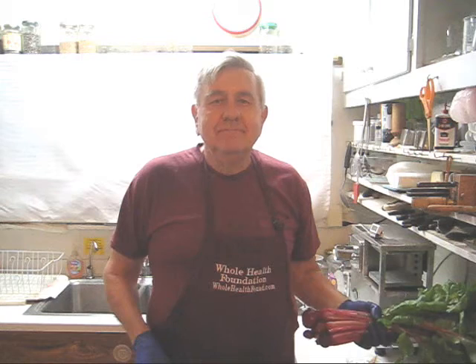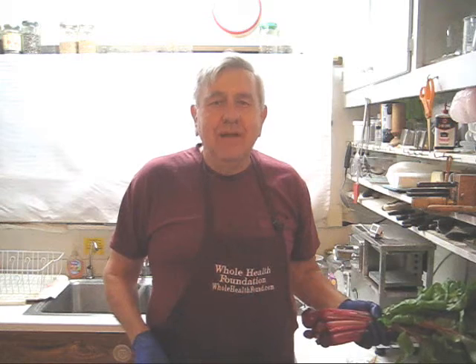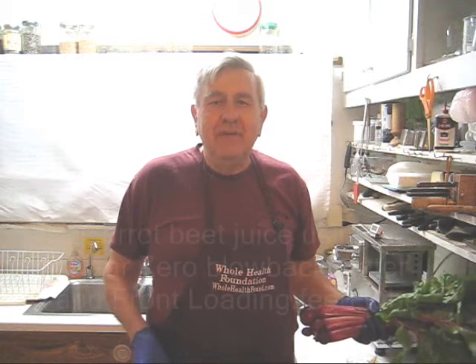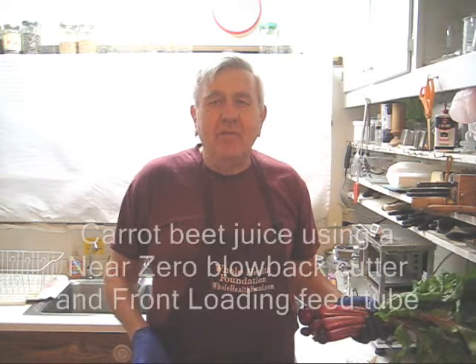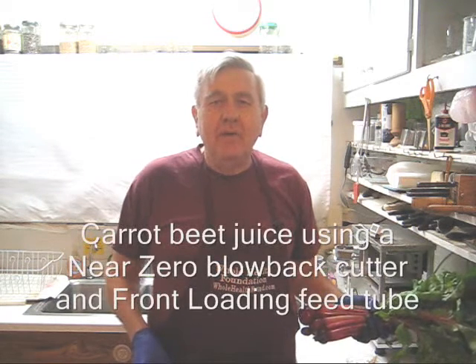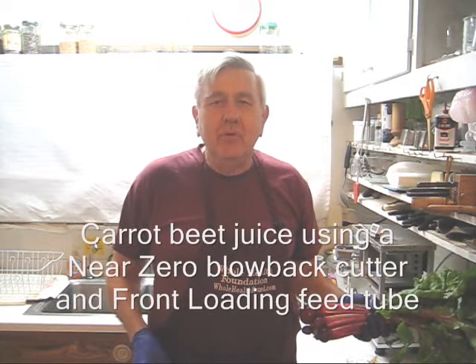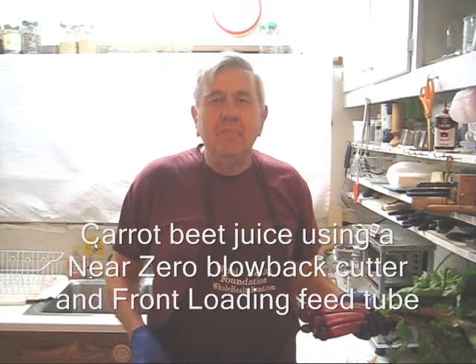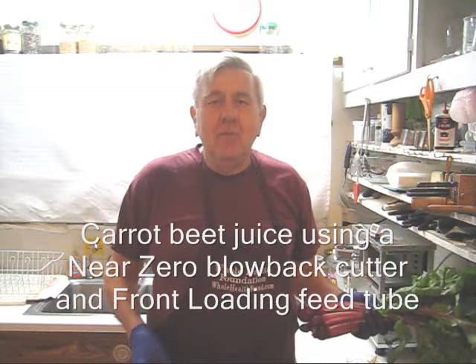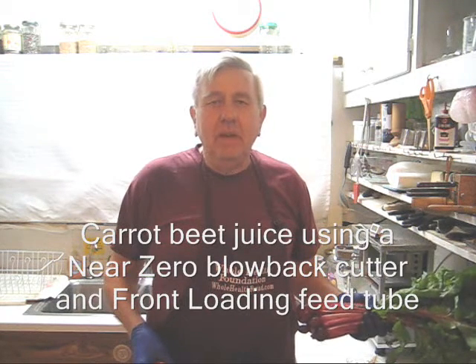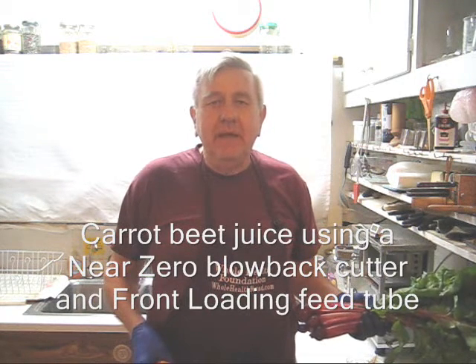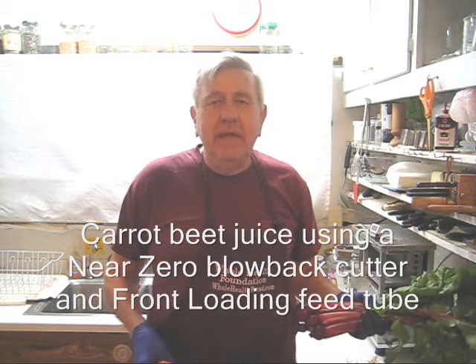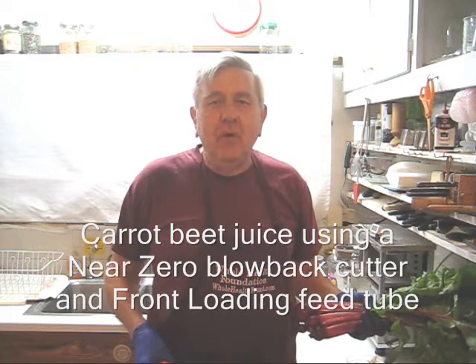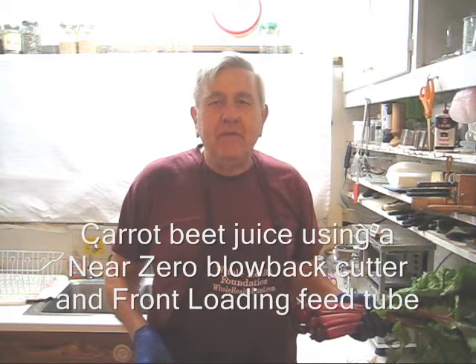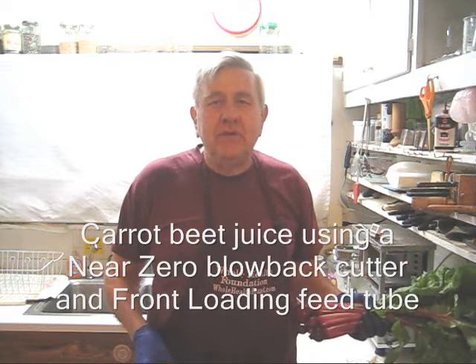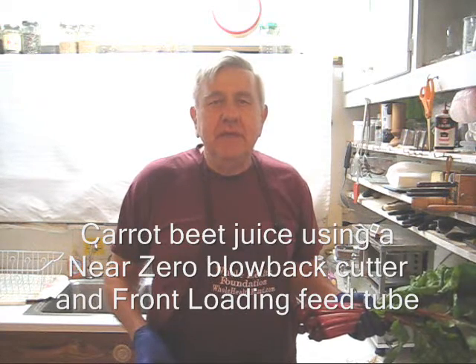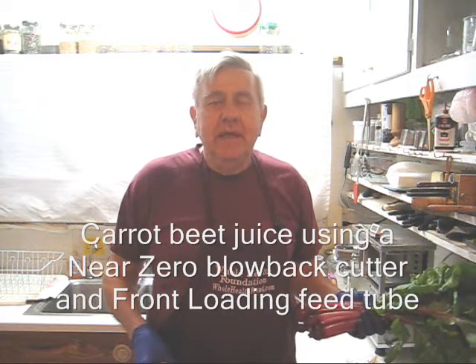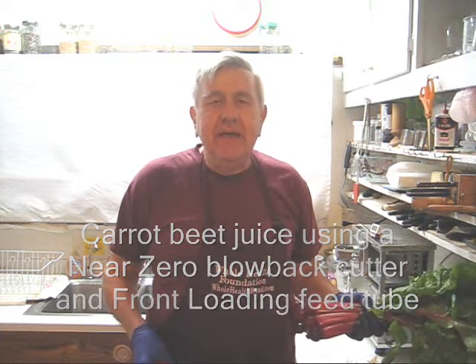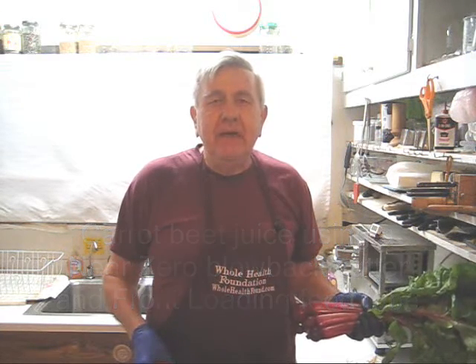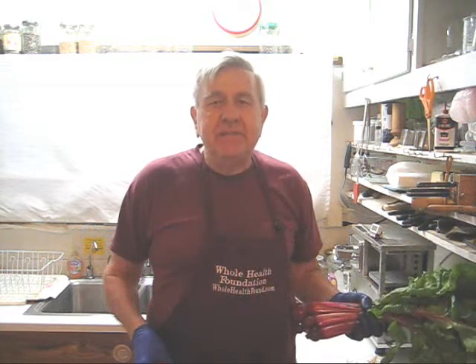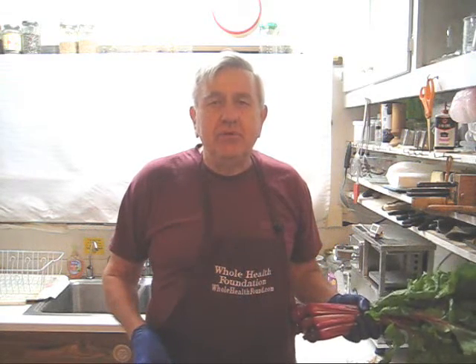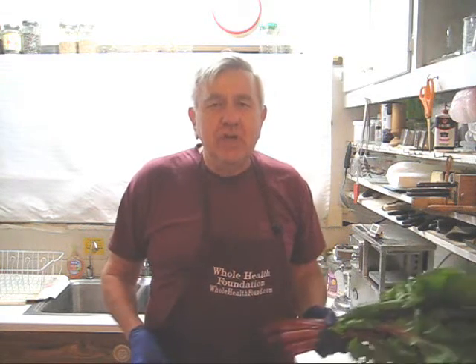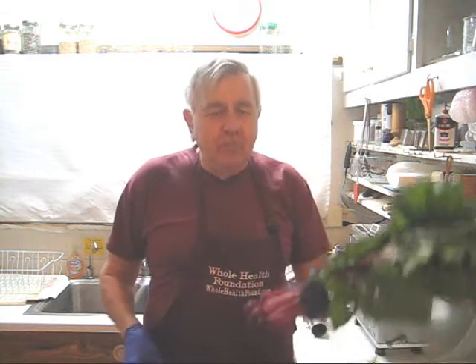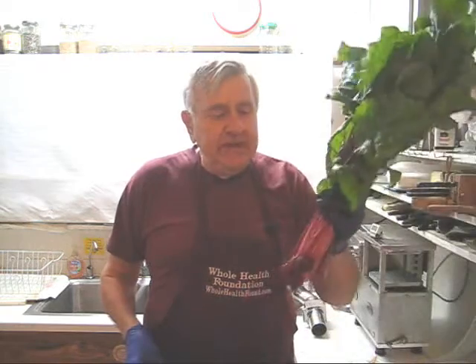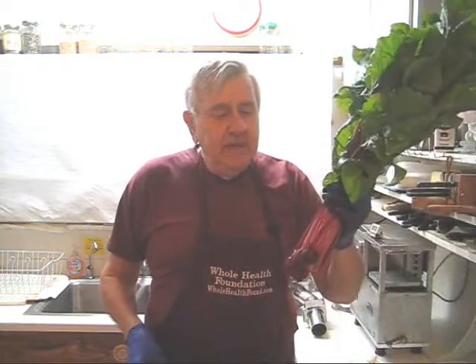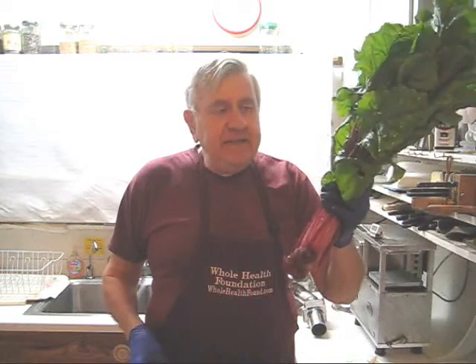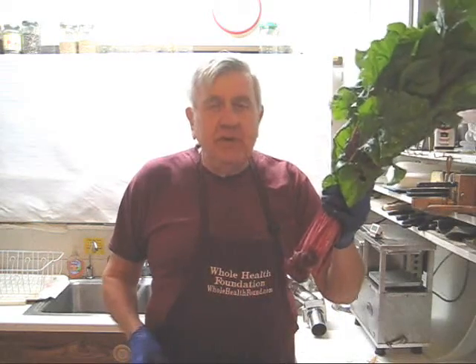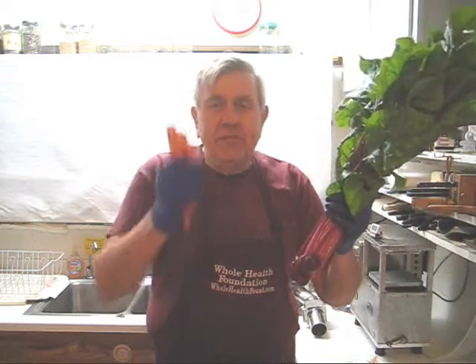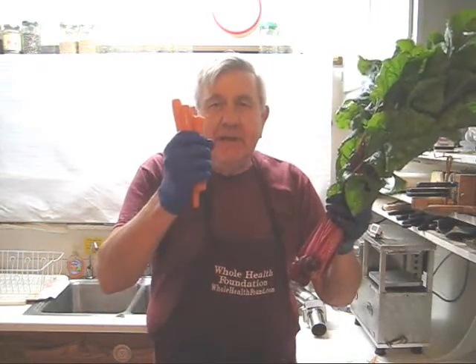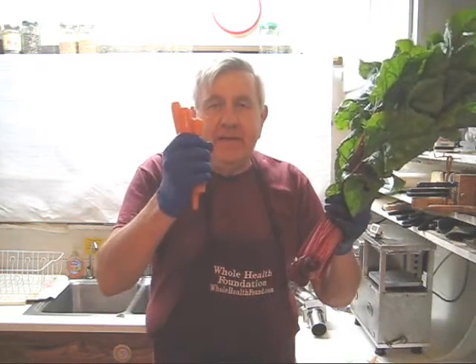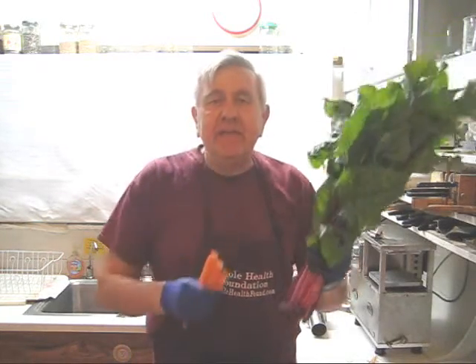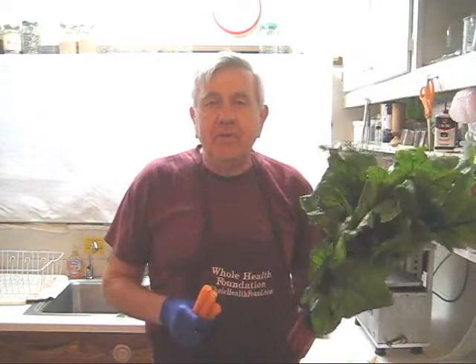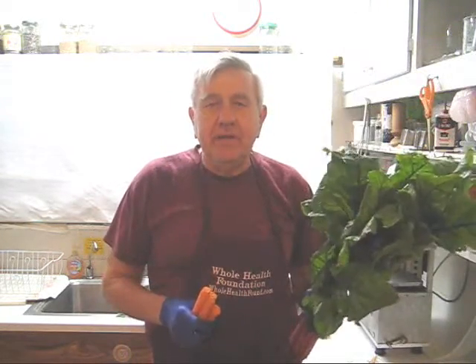Hello my friends all over the world, wherever you are. William Poloniak here again from Whole Health Foundation. Tonight I'm making a very simple juice with mostly beets with tops, carrots, and a few other ingredients.